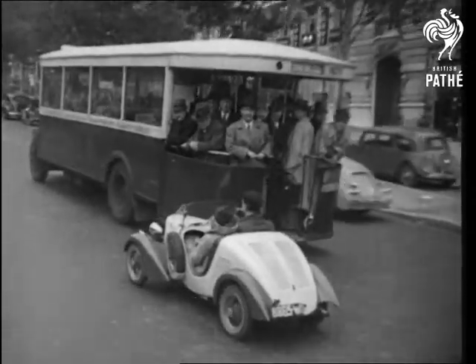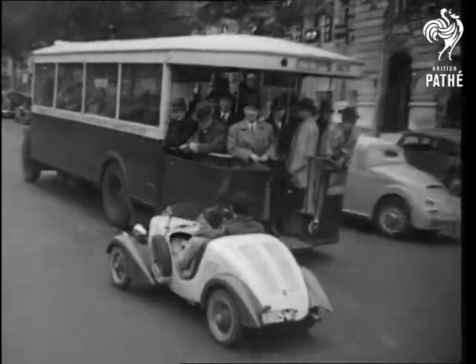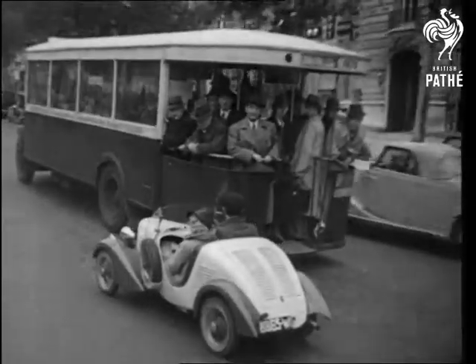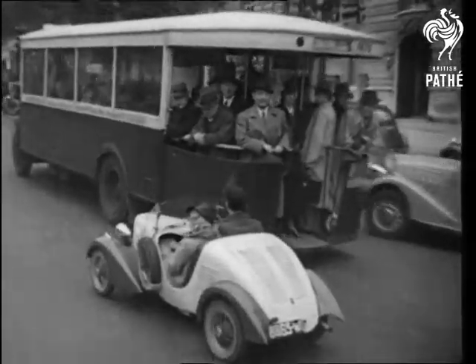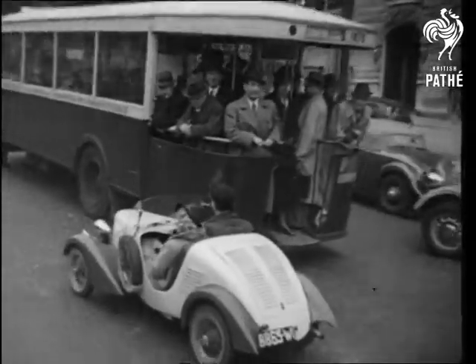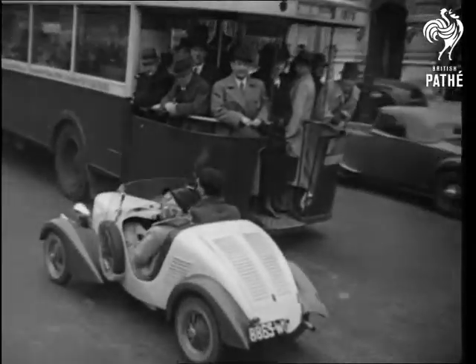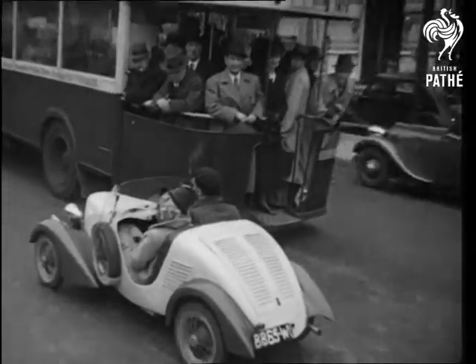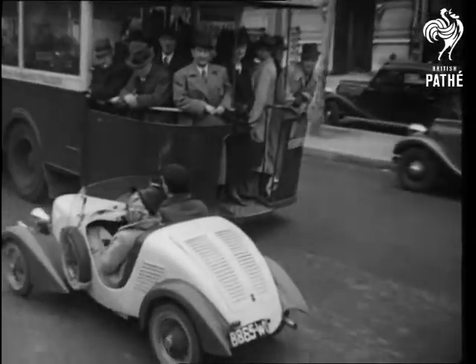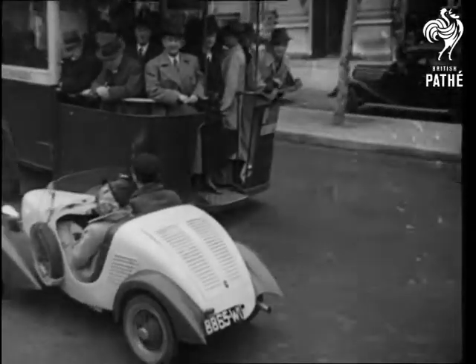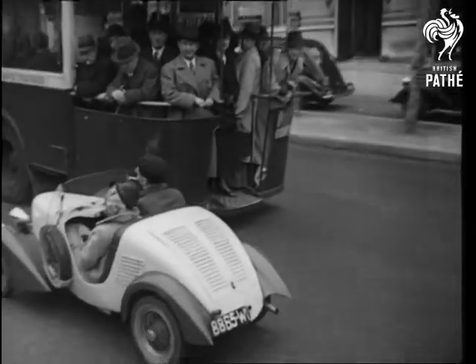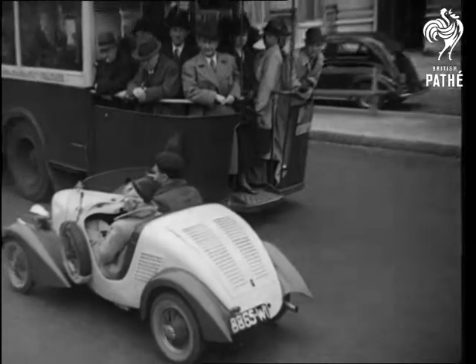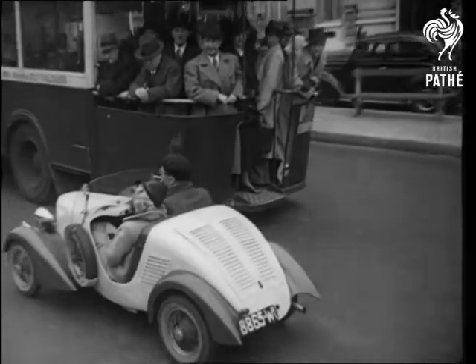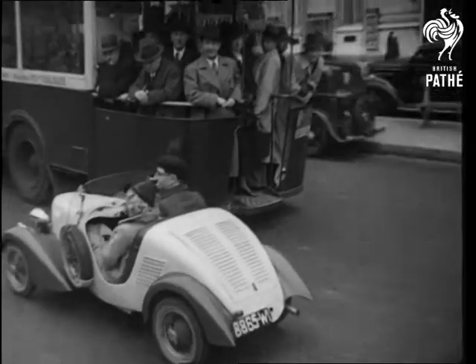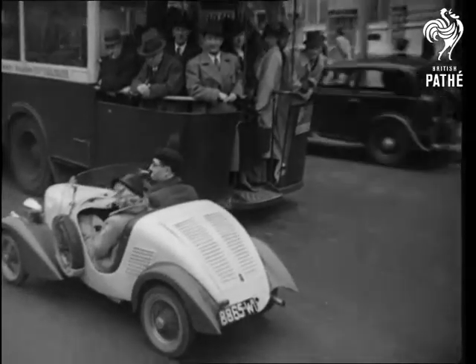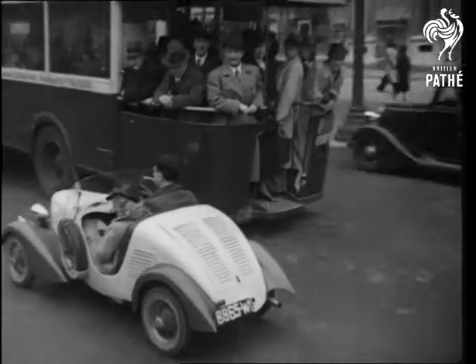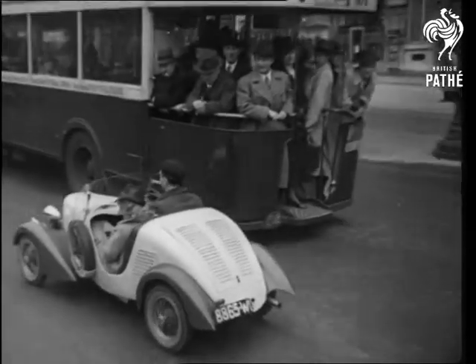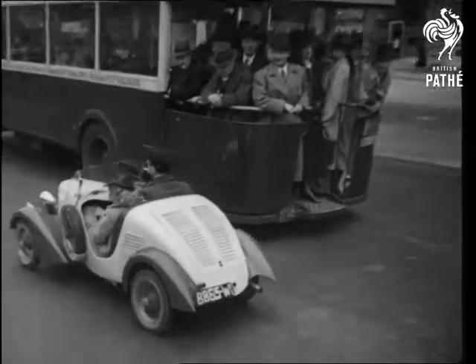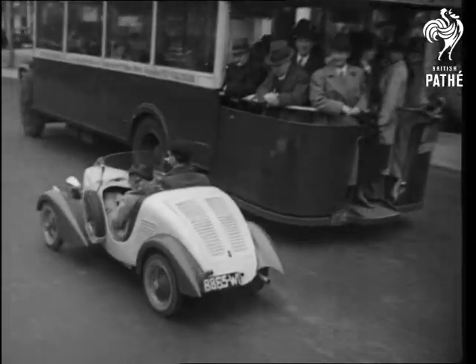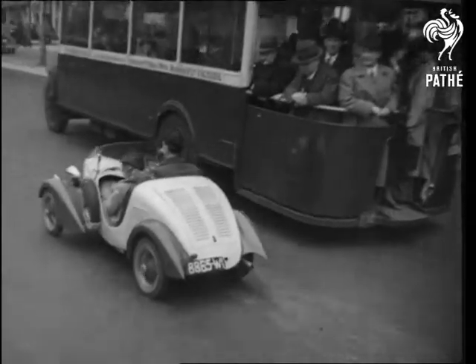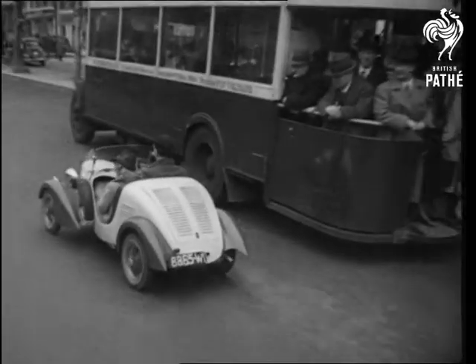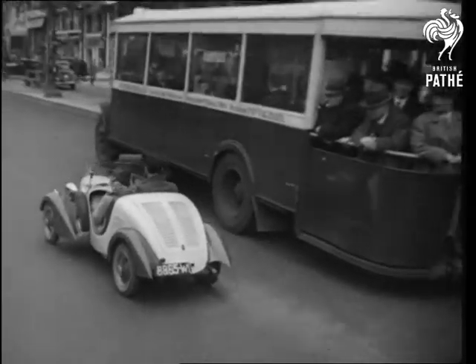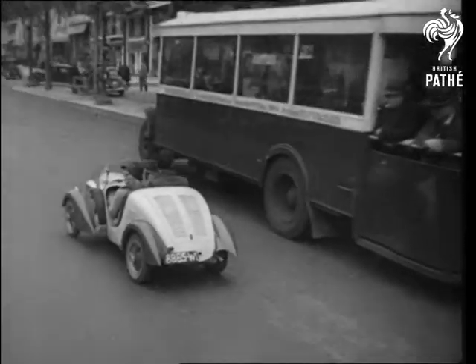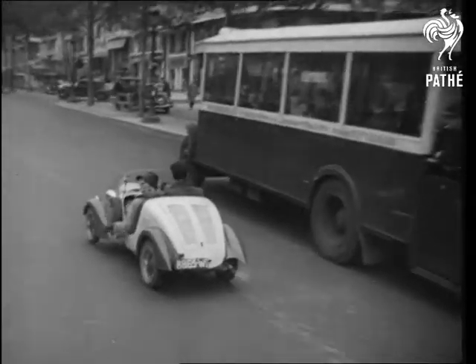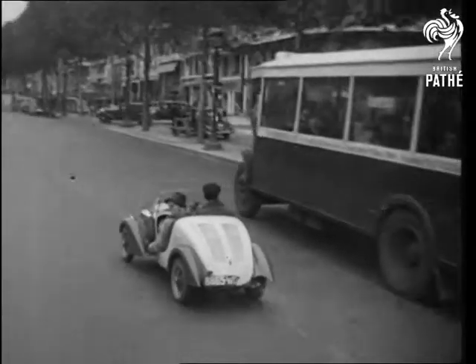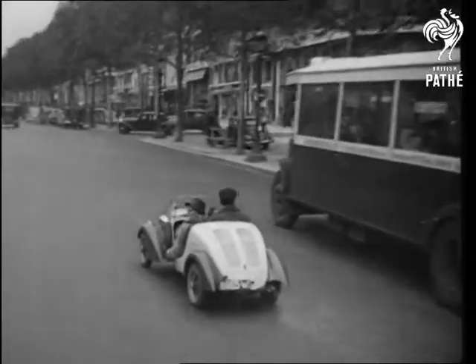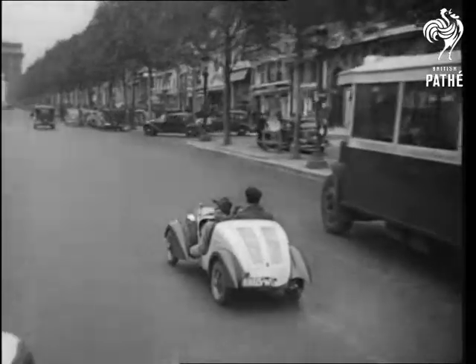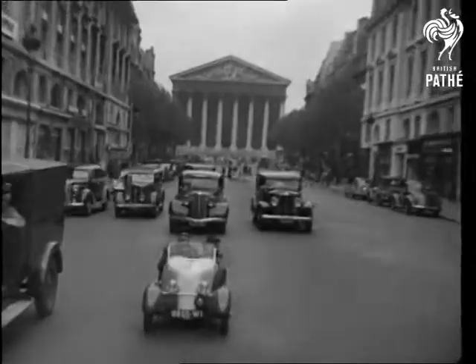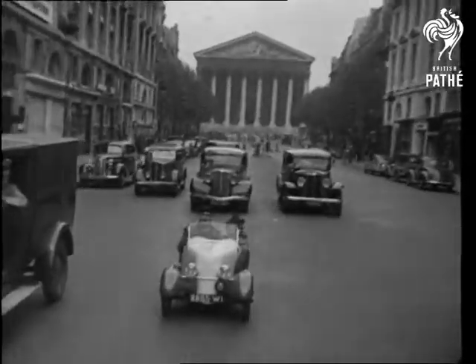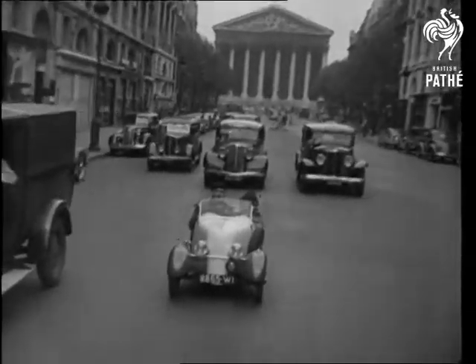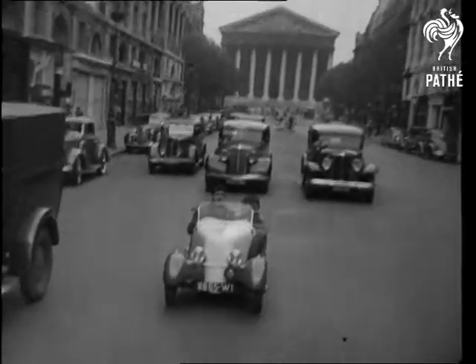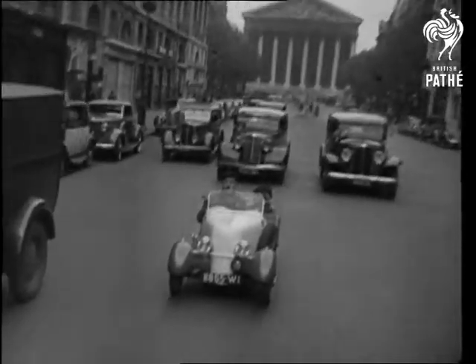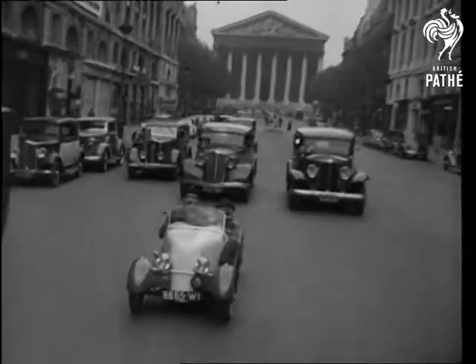A Paris engineer has built a neat little three horsepower two-seater that can knock up fifty without so much as a backfire, and it'll do nearly a hundred on a gallon for the engine, and a little less for the driver.